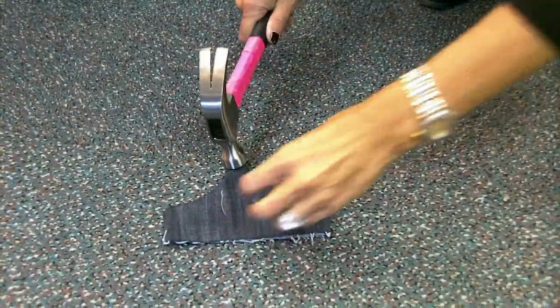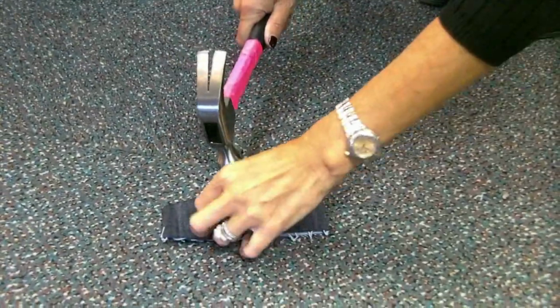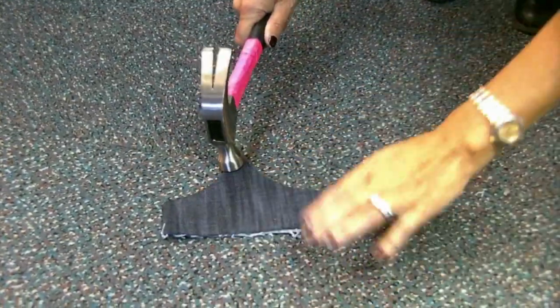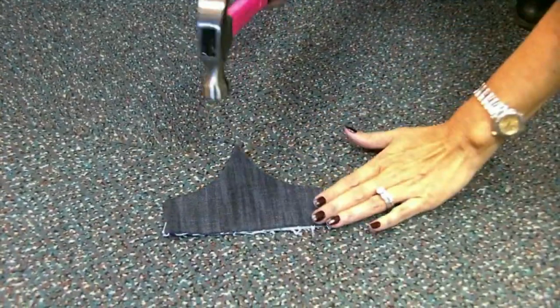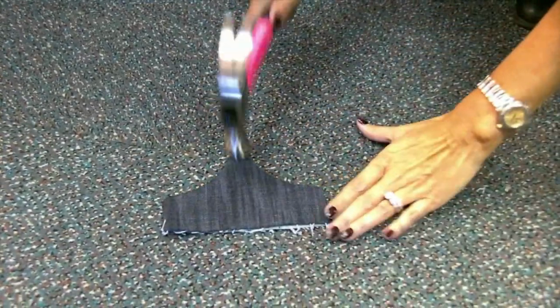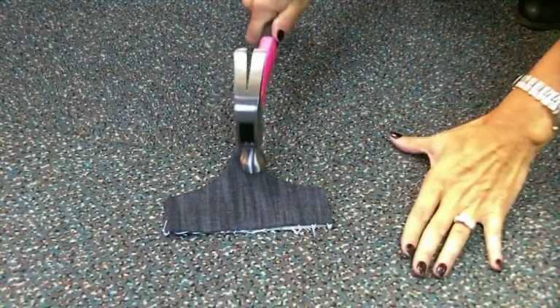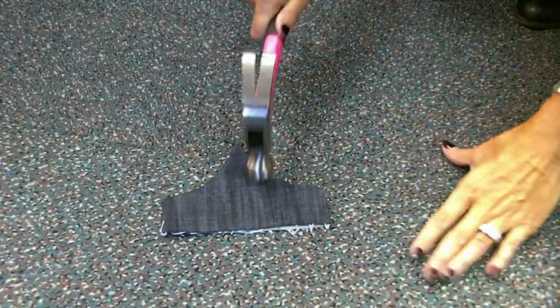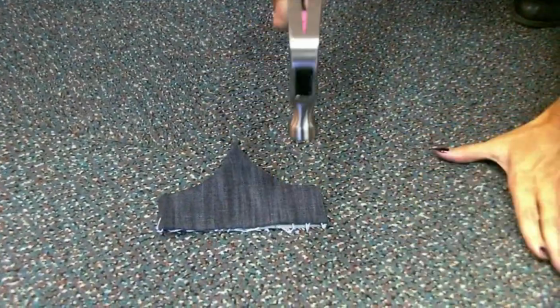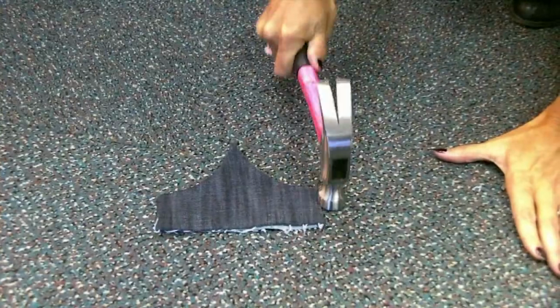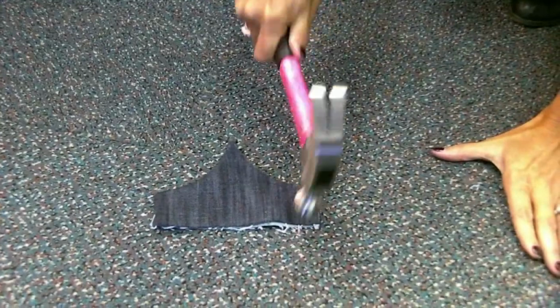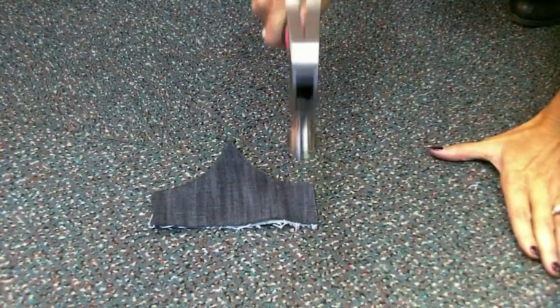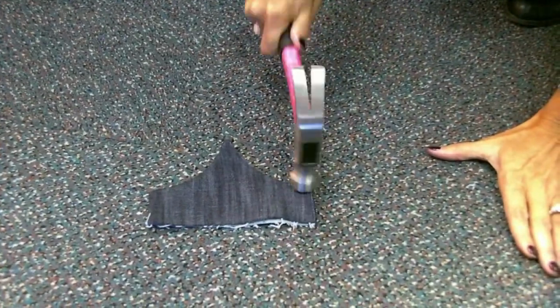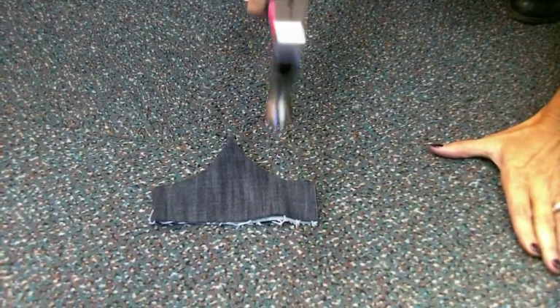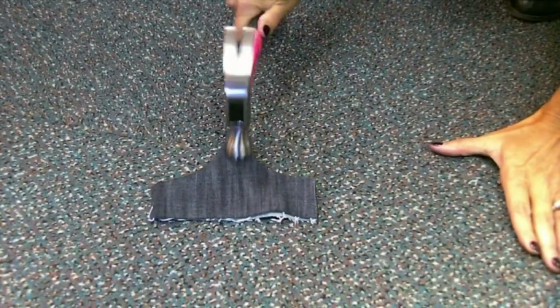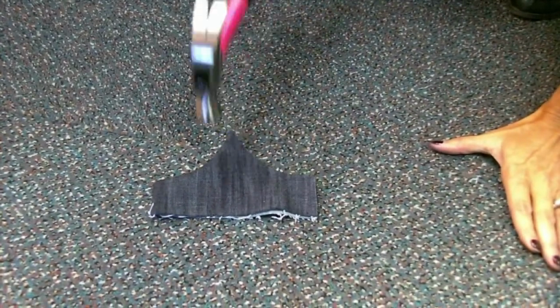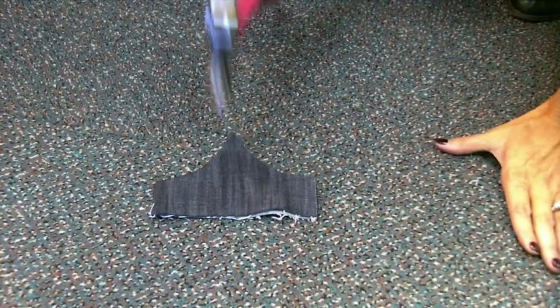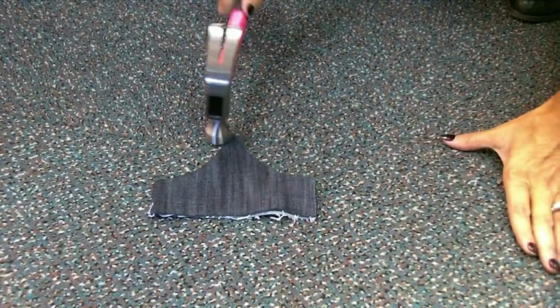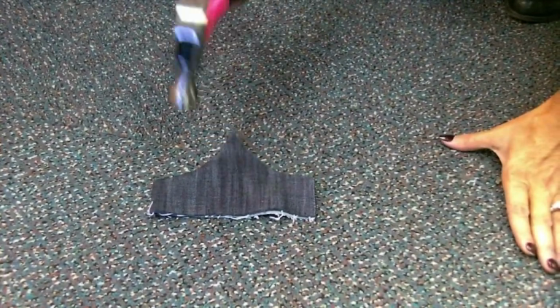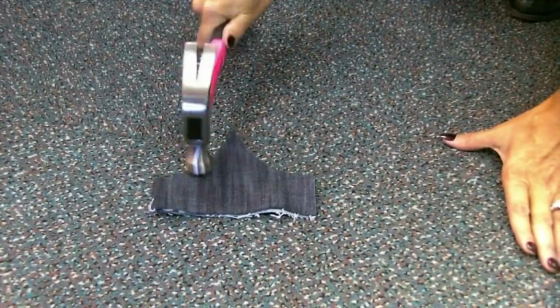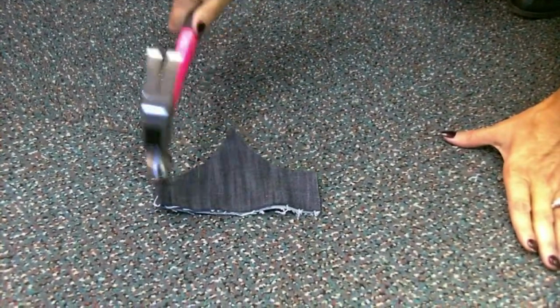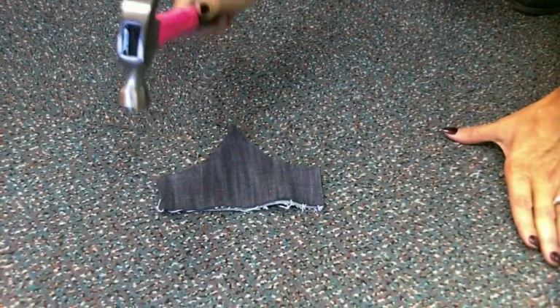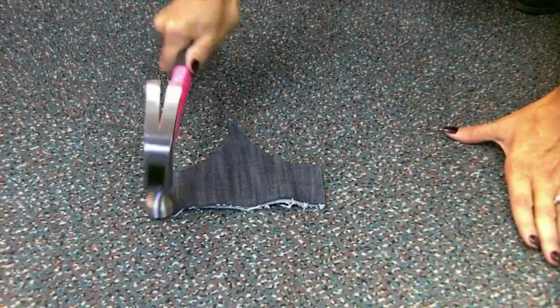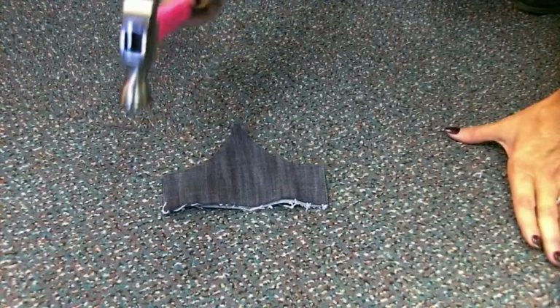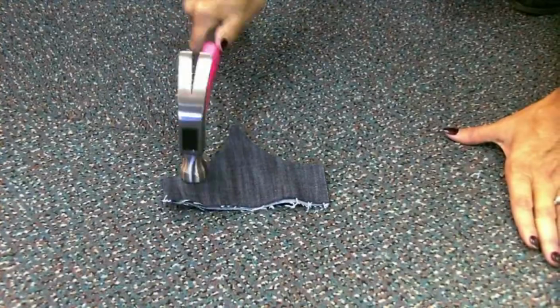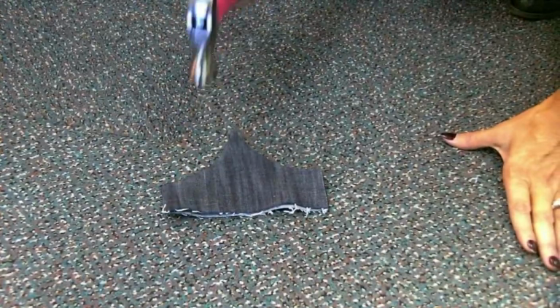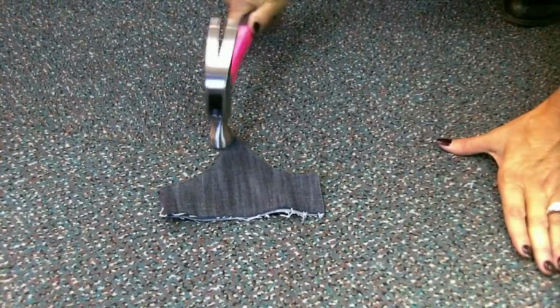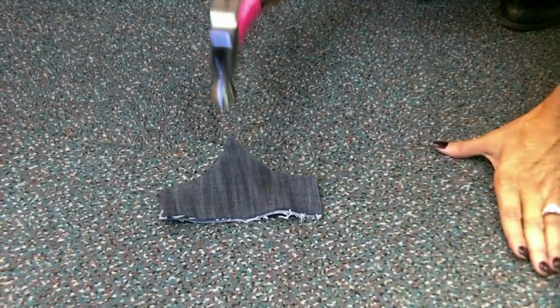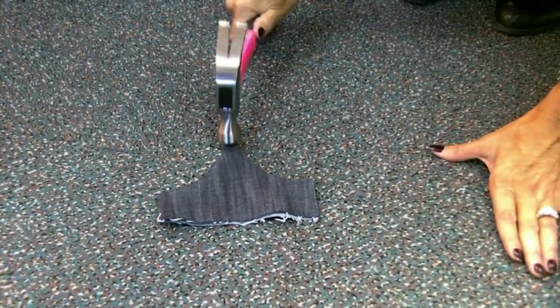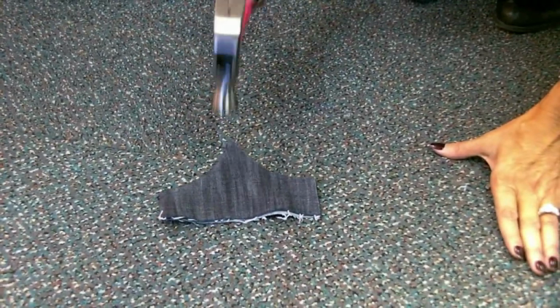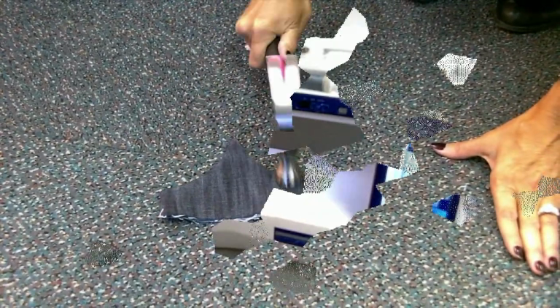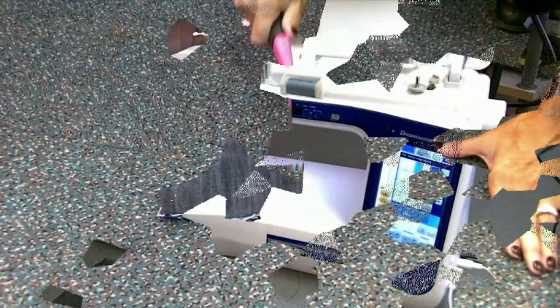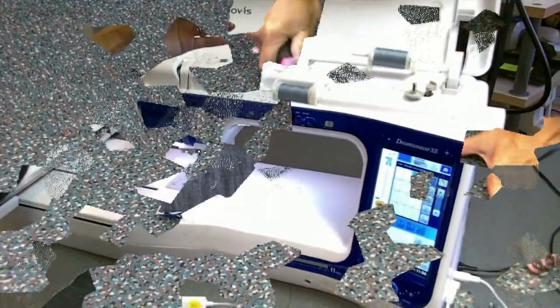Here I have the handy dandy pink hammer — it's pink so my husband doesn't steal it. I hammer all the seam allowances, which really melds your fabric to very thin. So when you topstitch, you don't end up with any skip stitches.